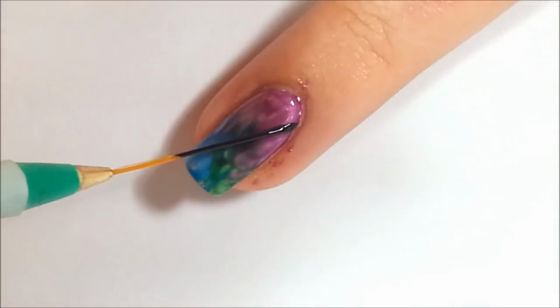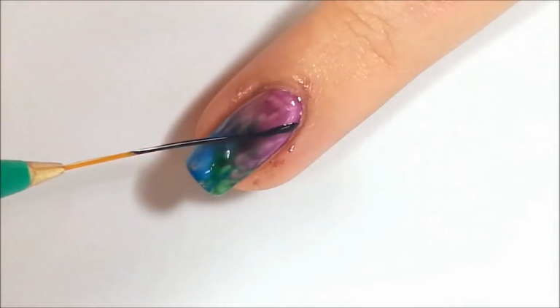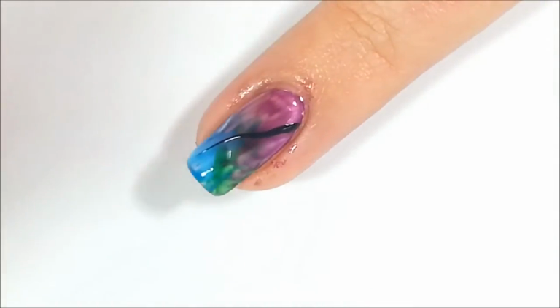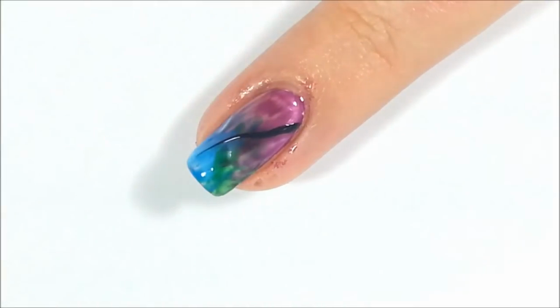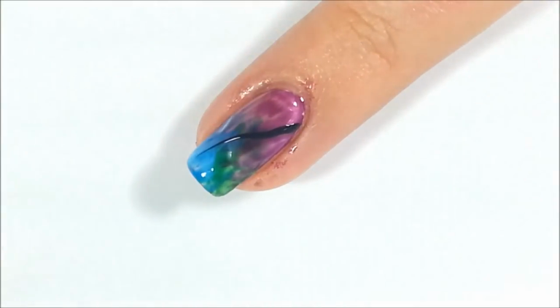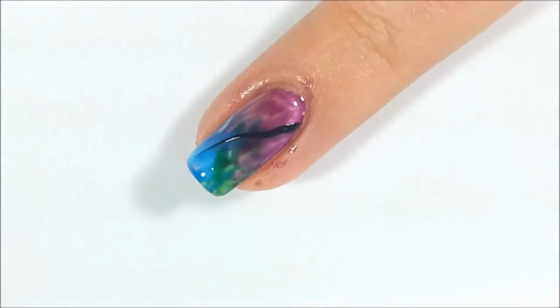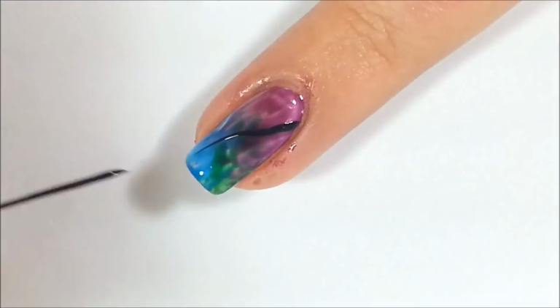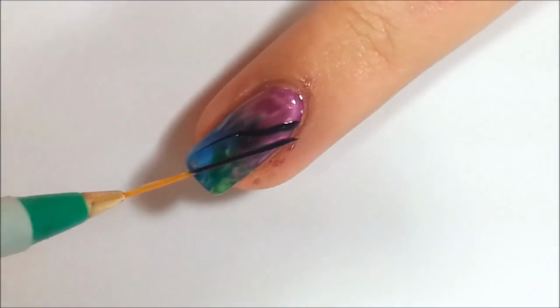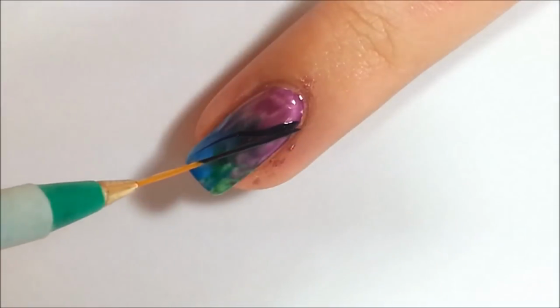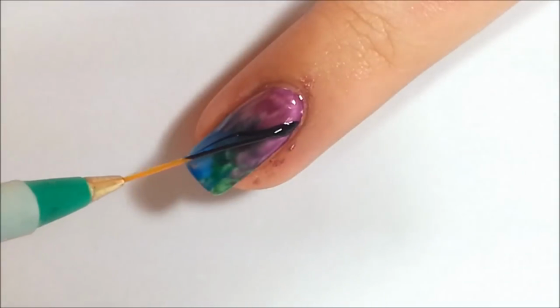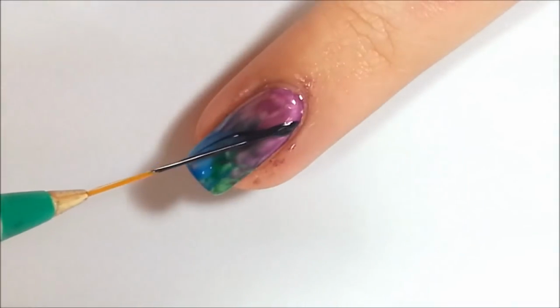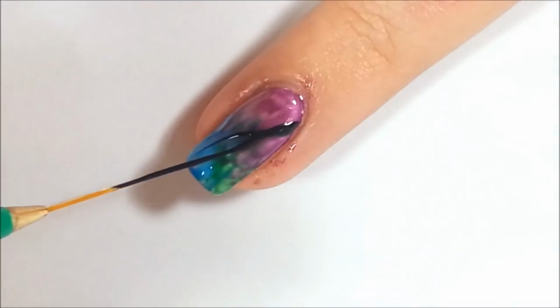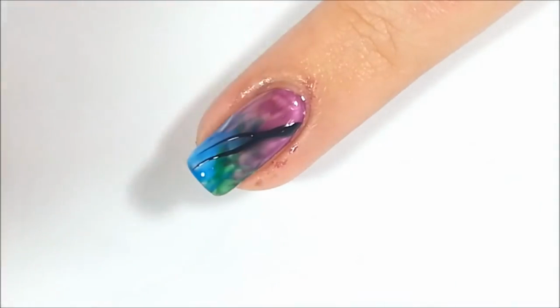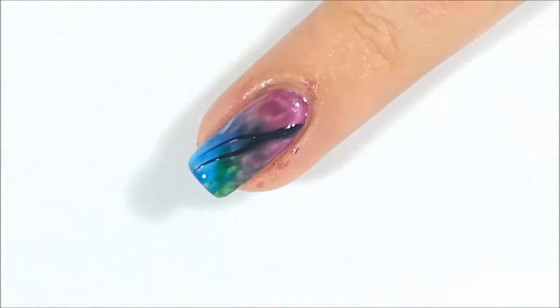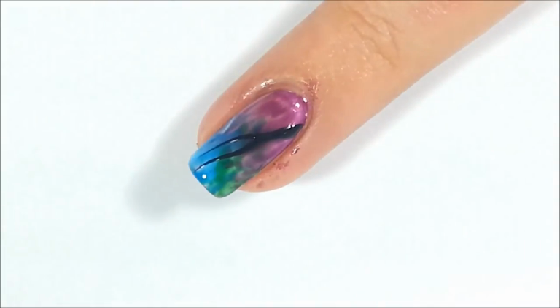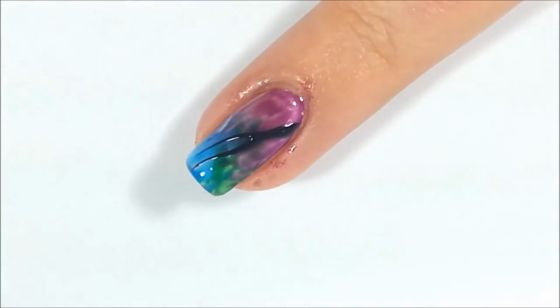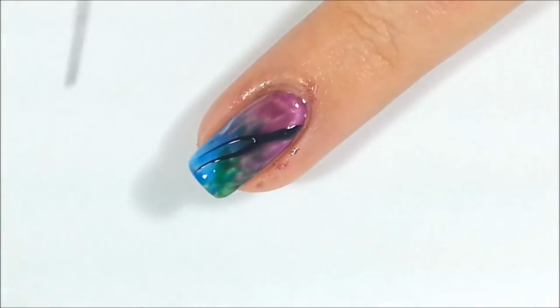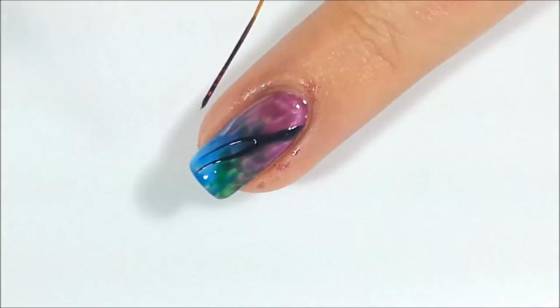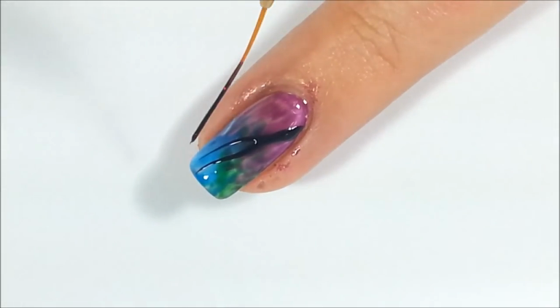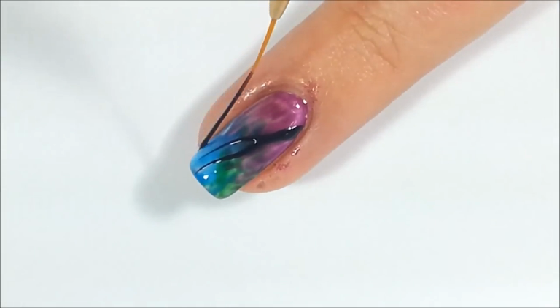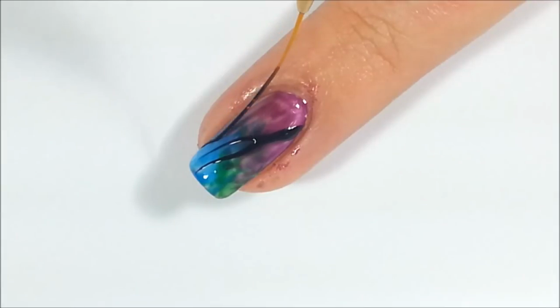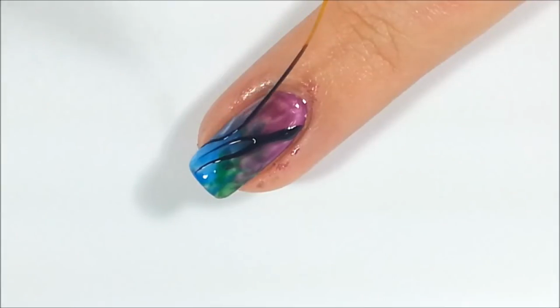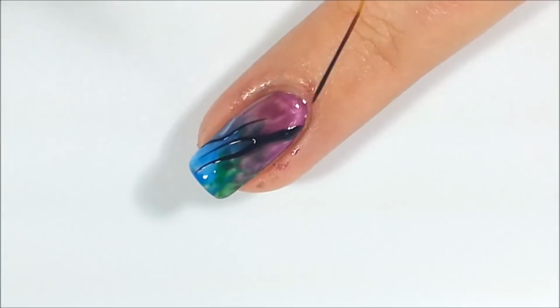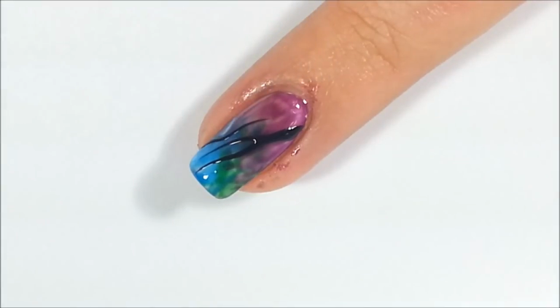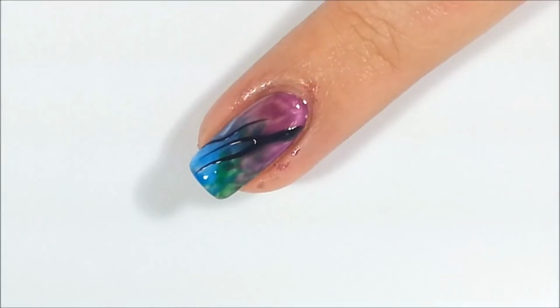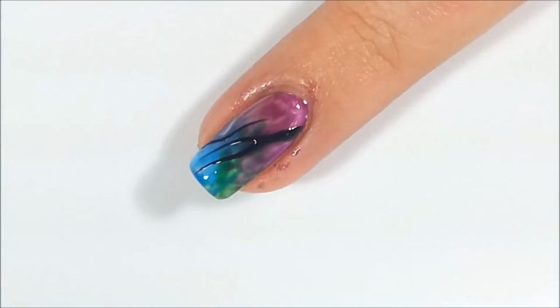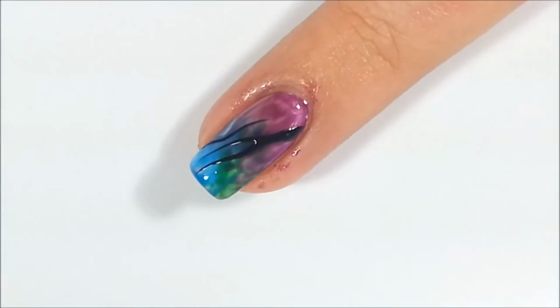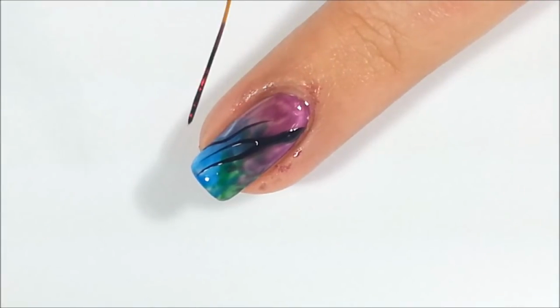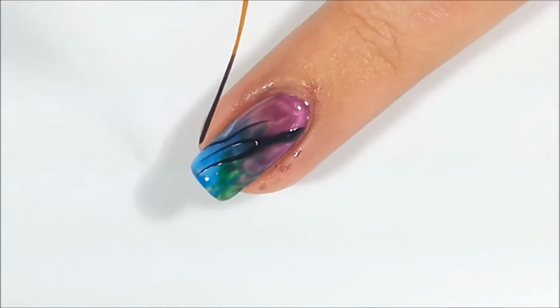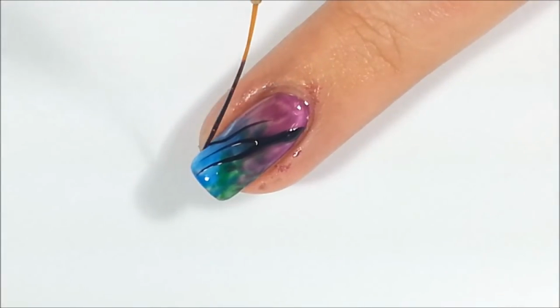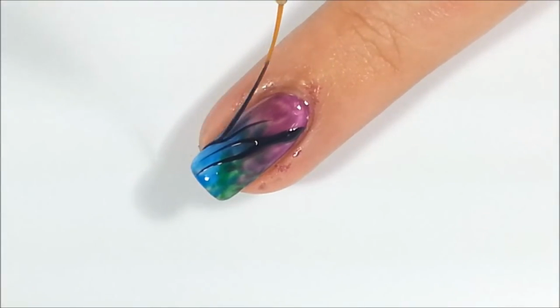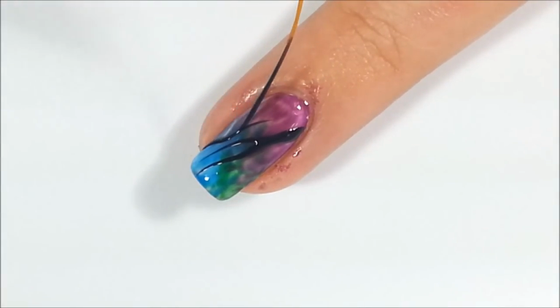Now it's time for the Tiger Stripes. Using a black striper polish or a striper brush and a simple black nail polish, you want to begin creating the Tiger Stripe pattern onto the nail.